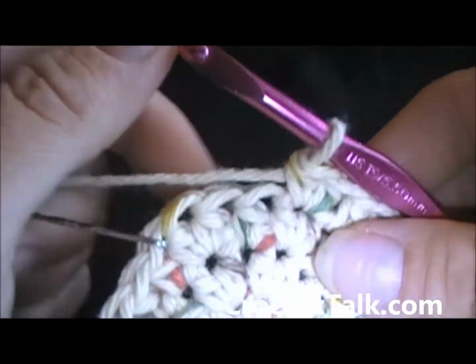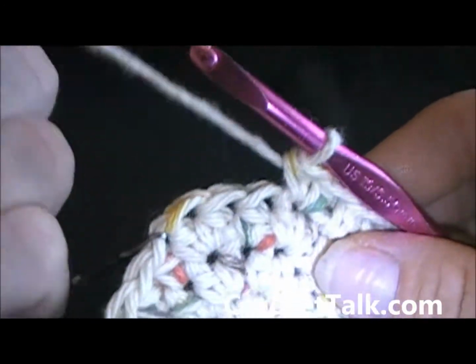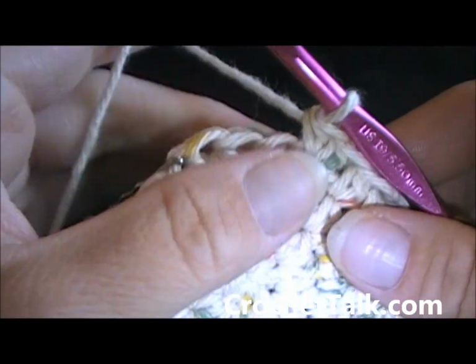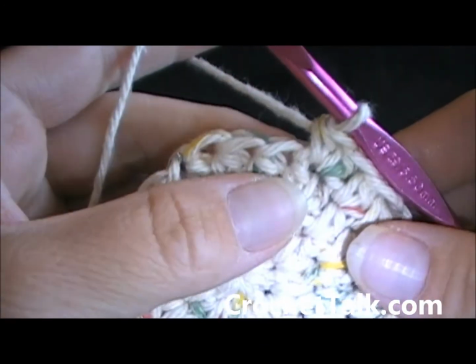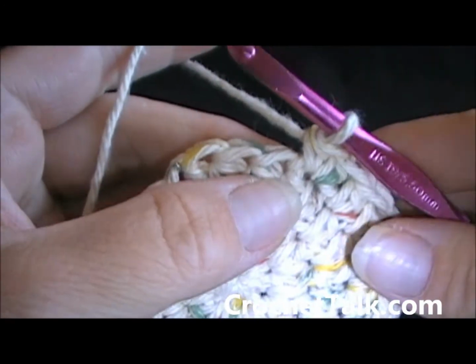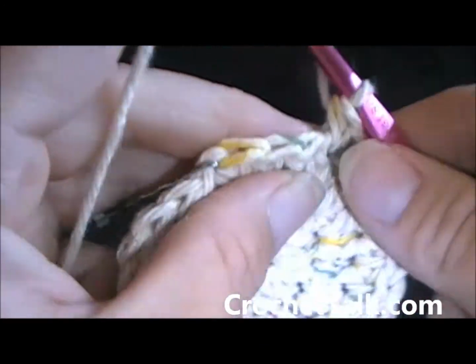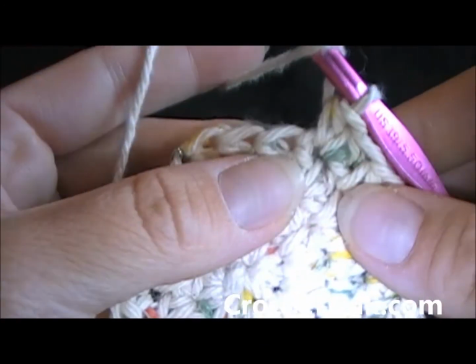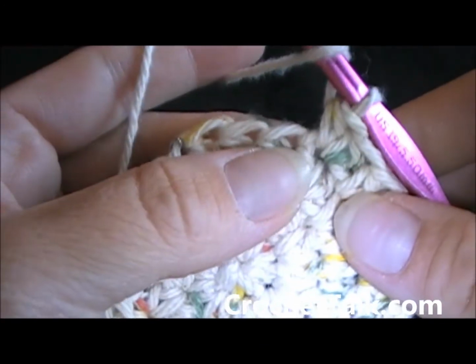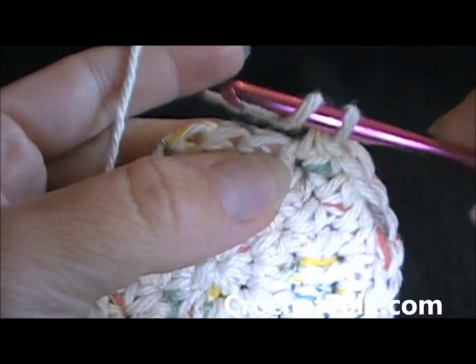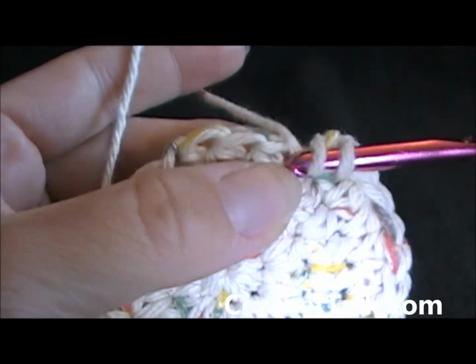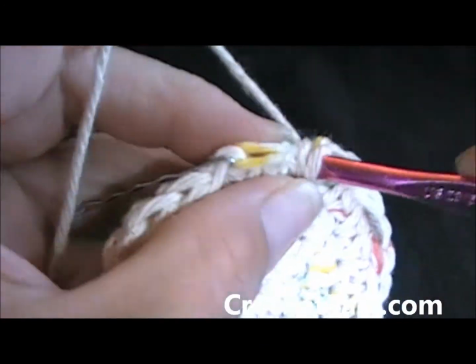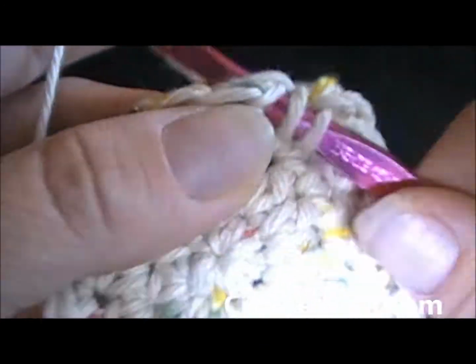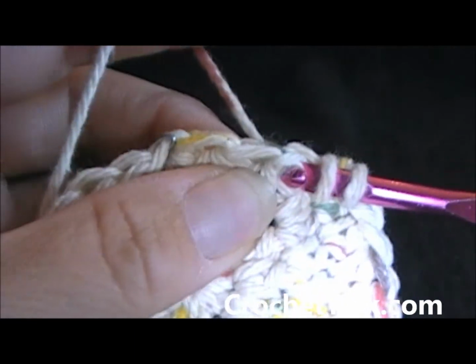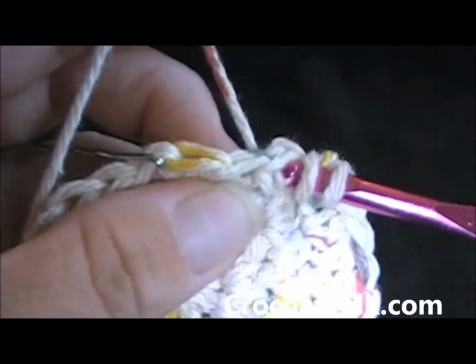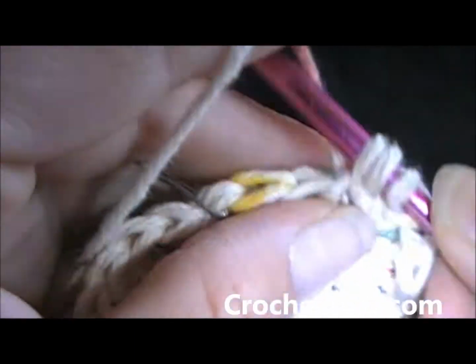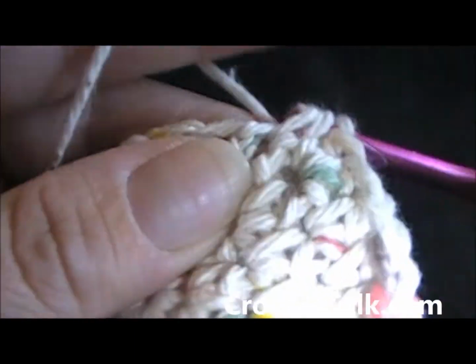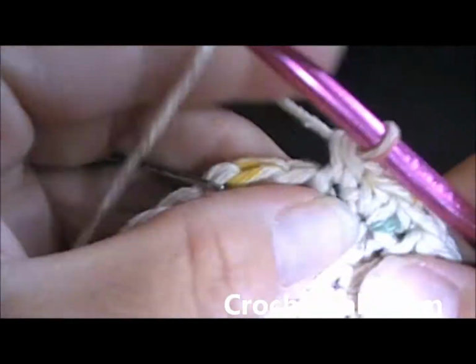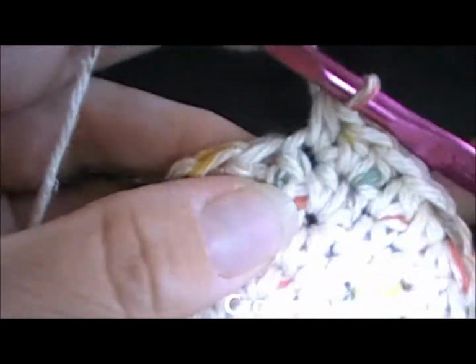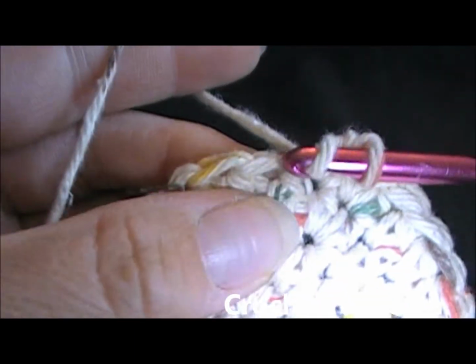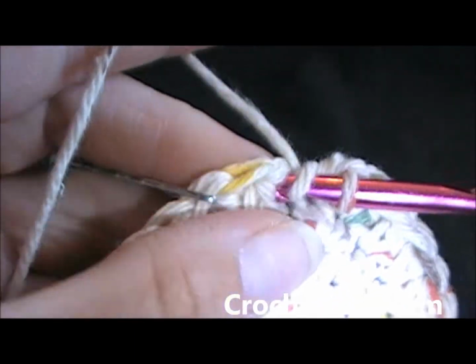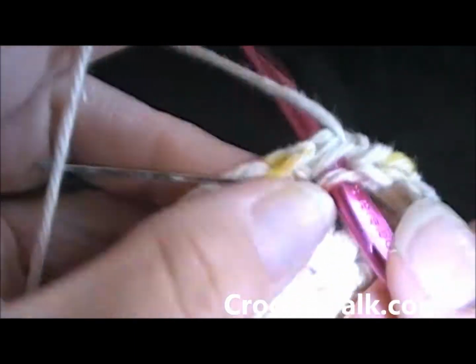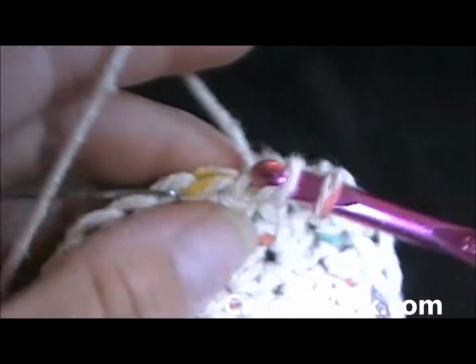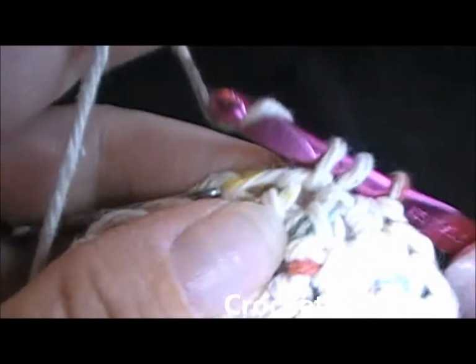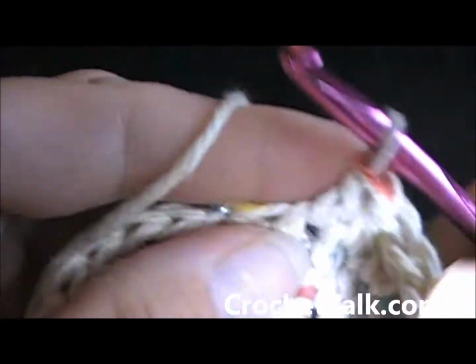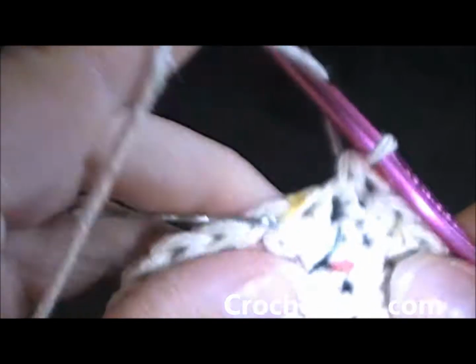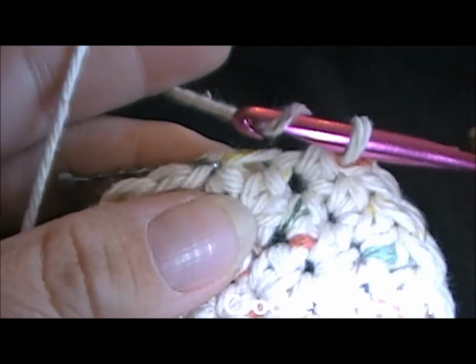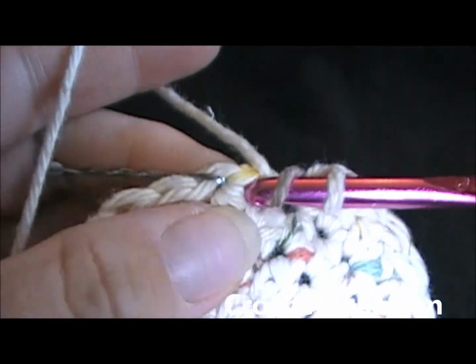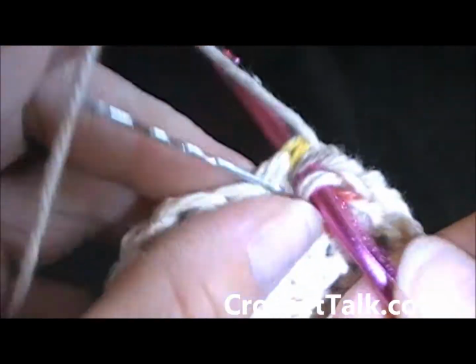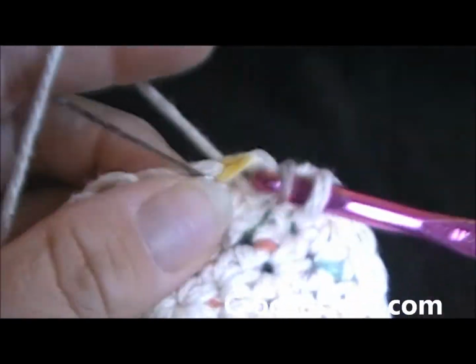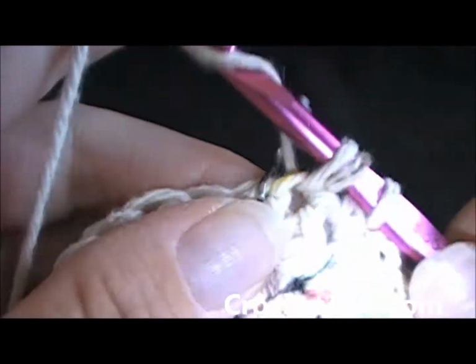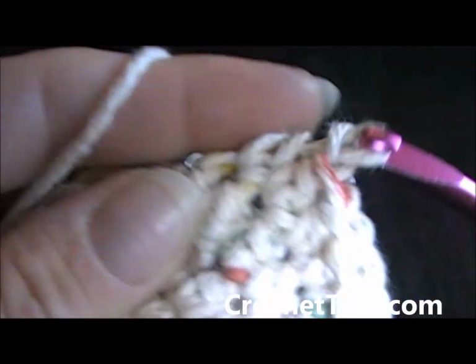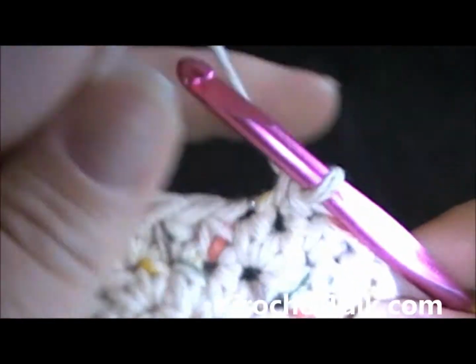Here I am at the last three stitches. I'm going to put one half double crochet into the next stitch, one half double crochet in the next stitch, and two half double crochets in the last stitch.